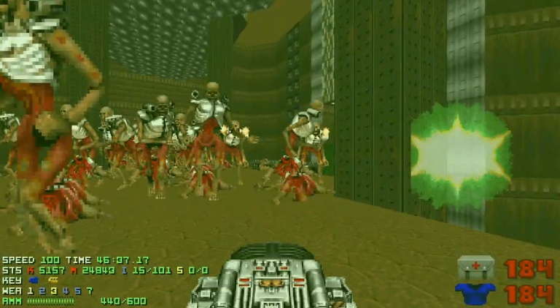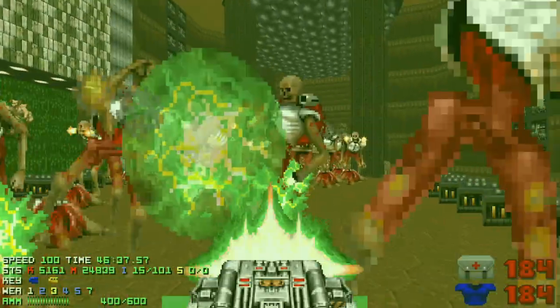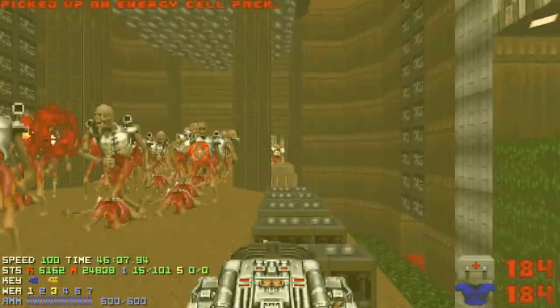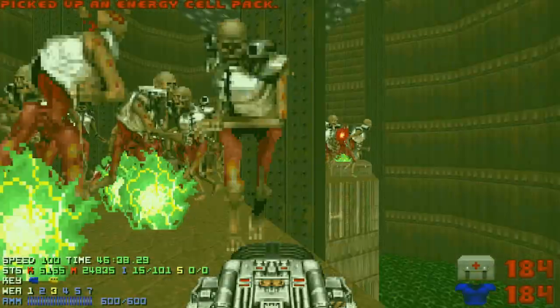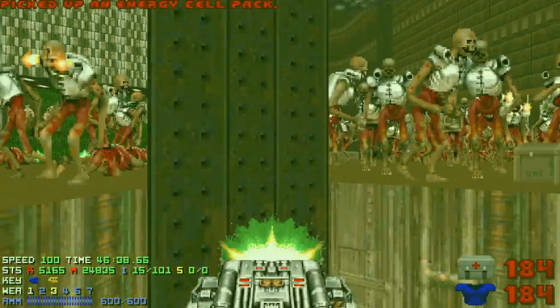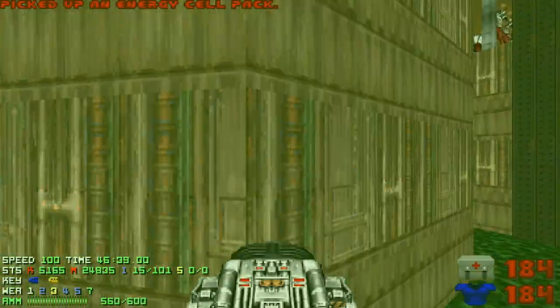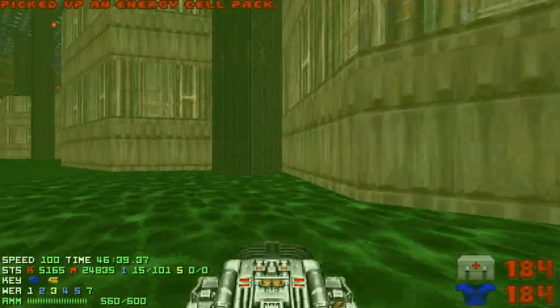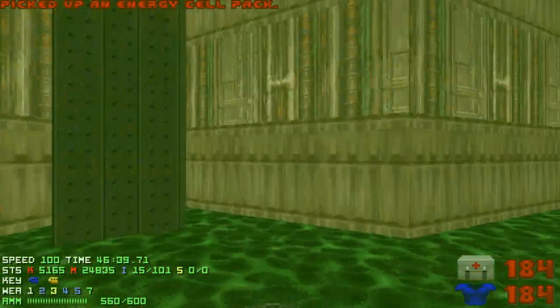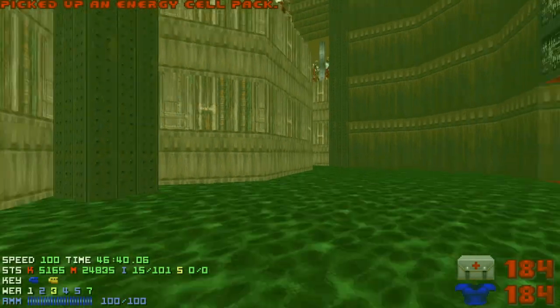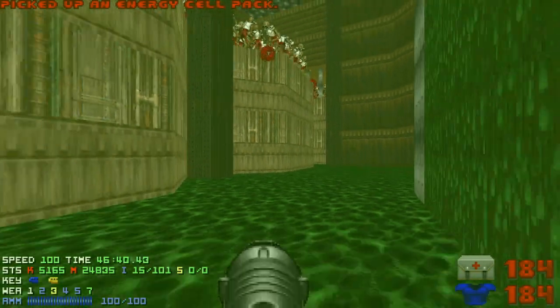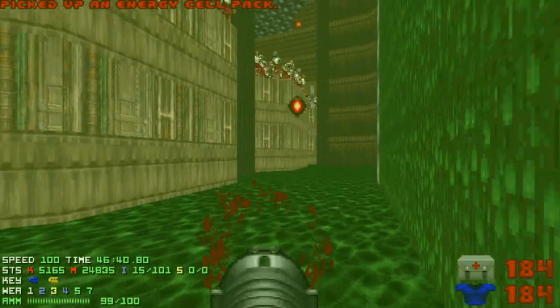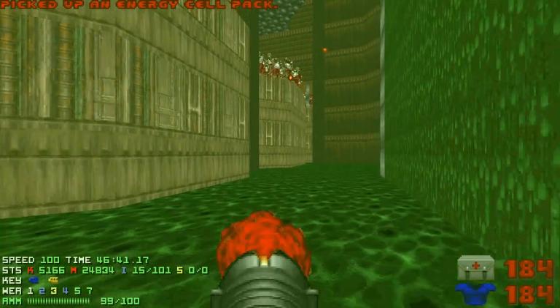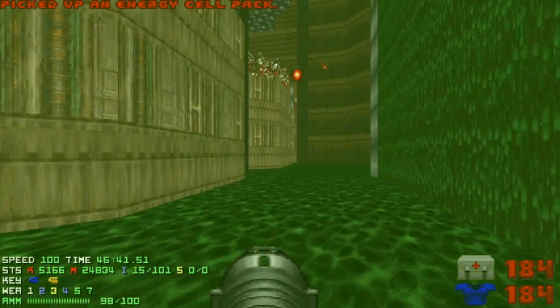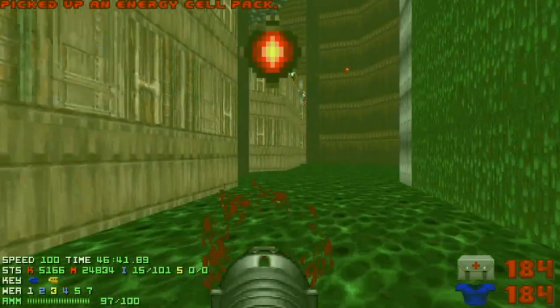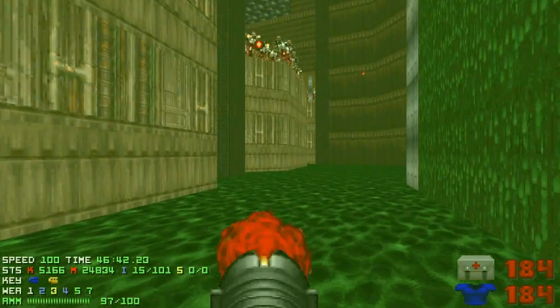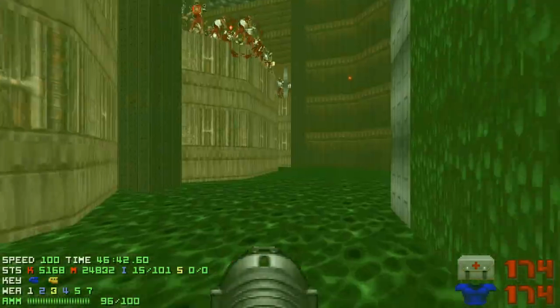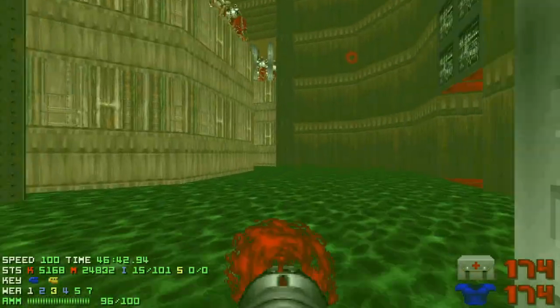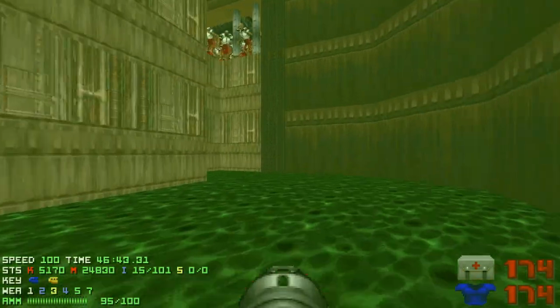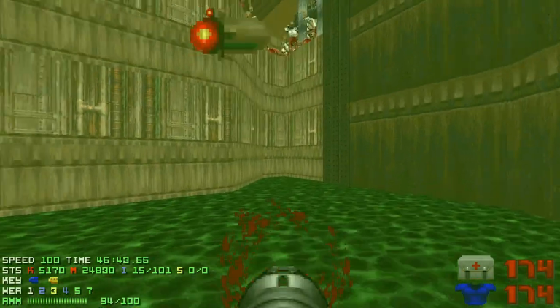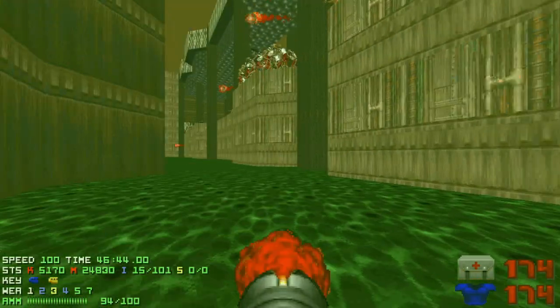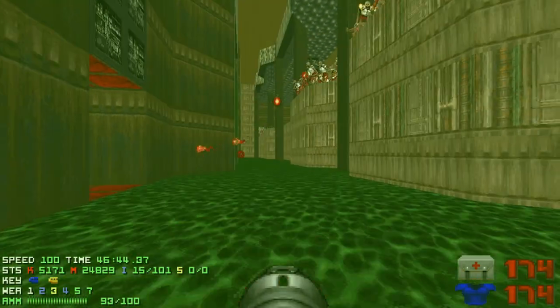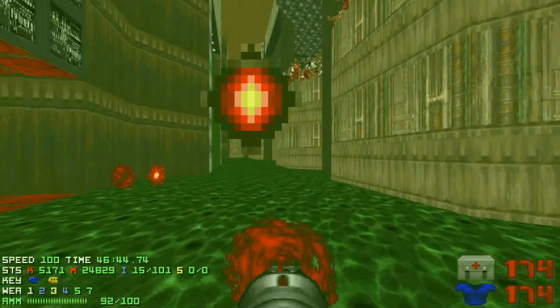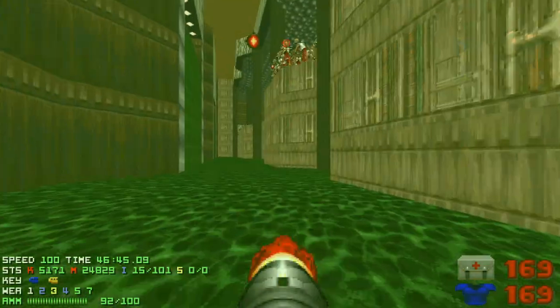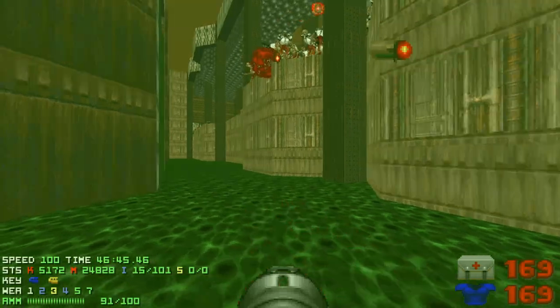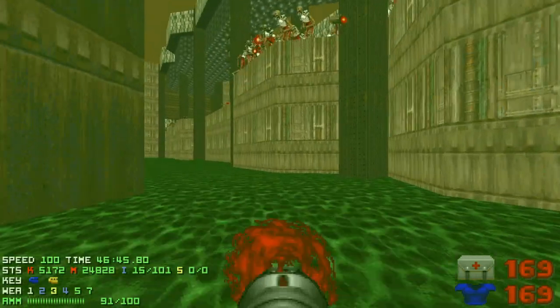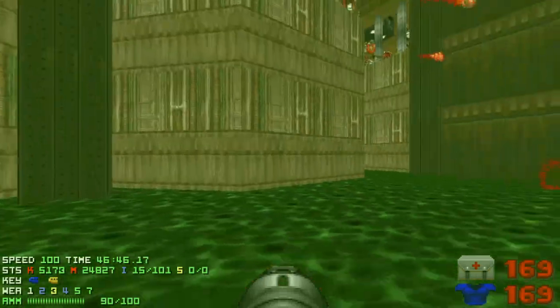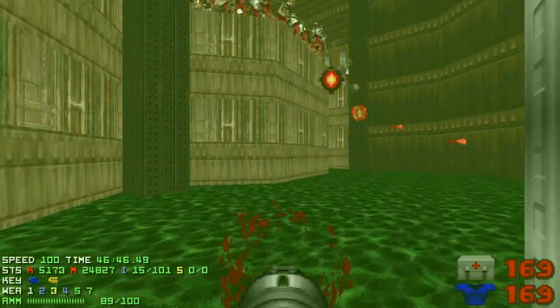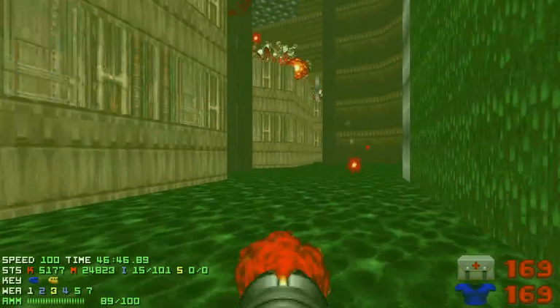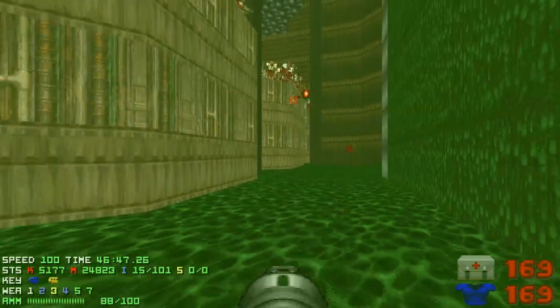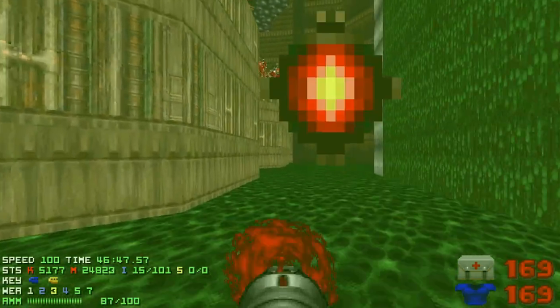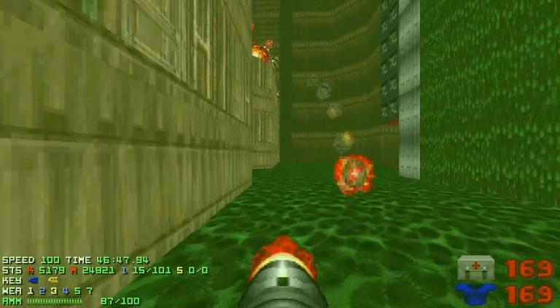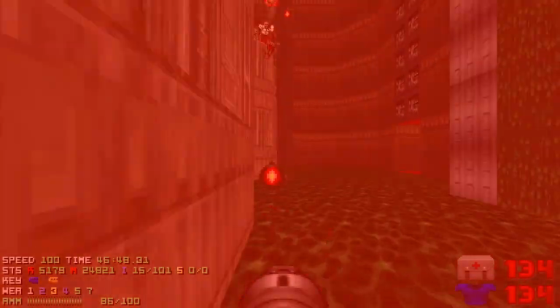Jump into the linkage and start rocketing the Revenants from below. Make sure to have at least 120 health when you drop down, so that all the Imps will have teleported in by the time you return.